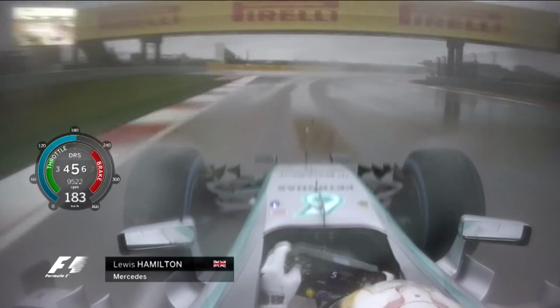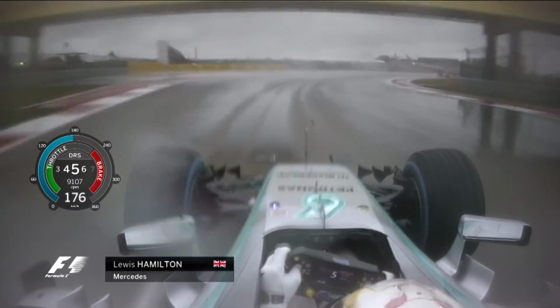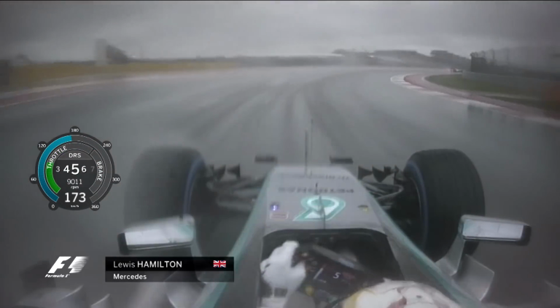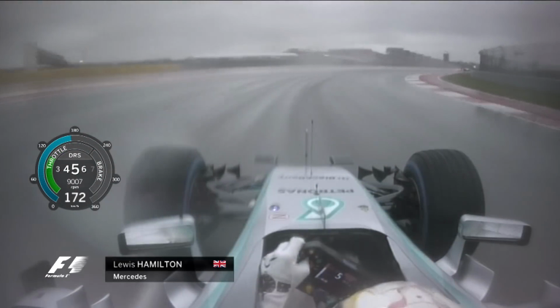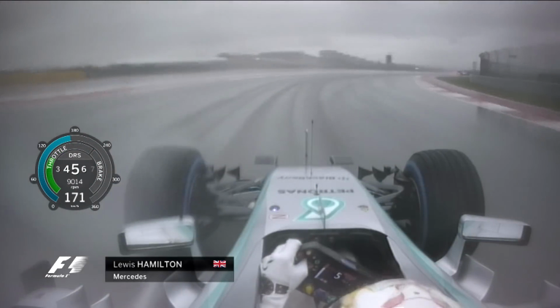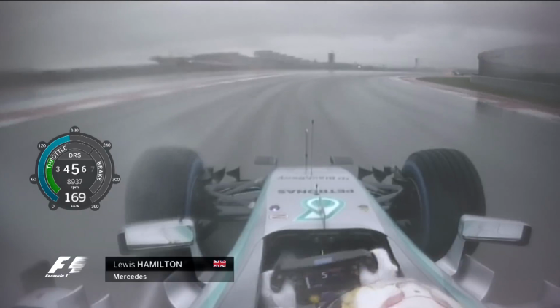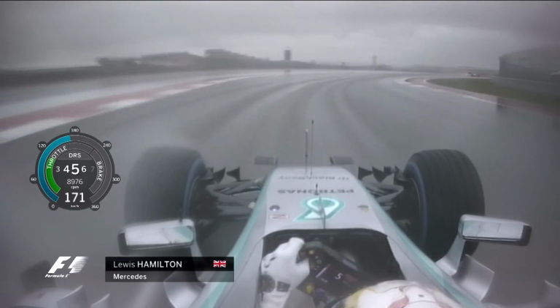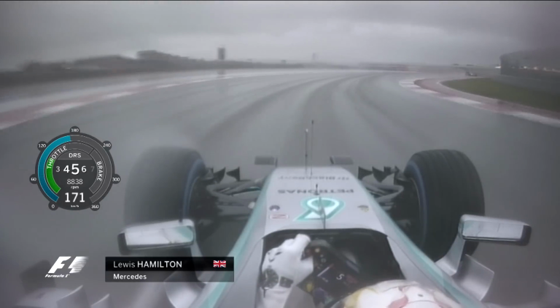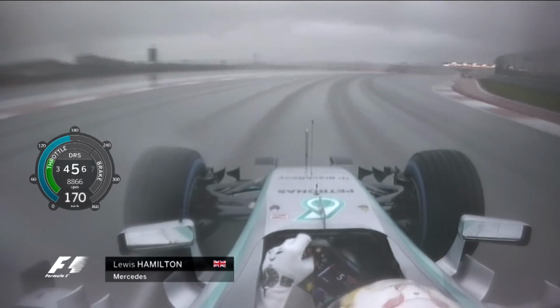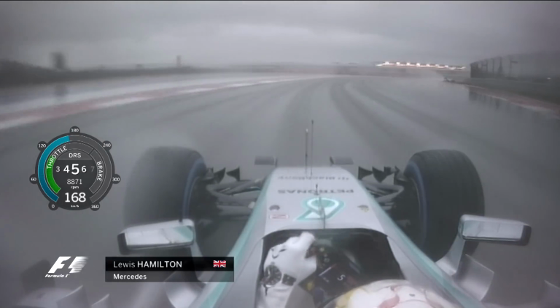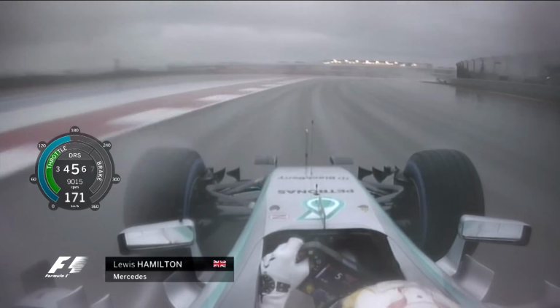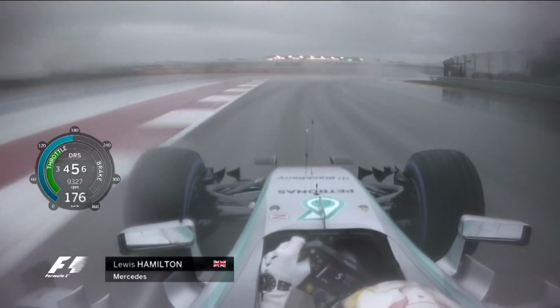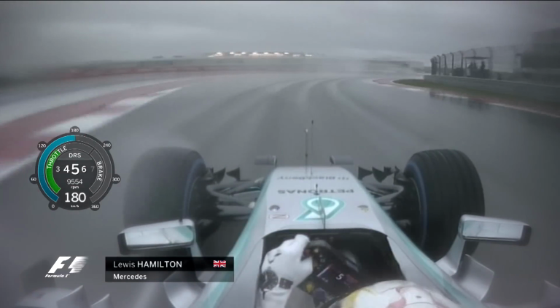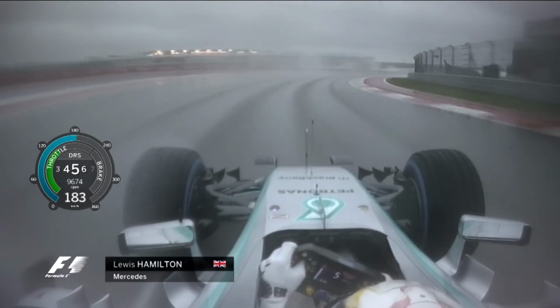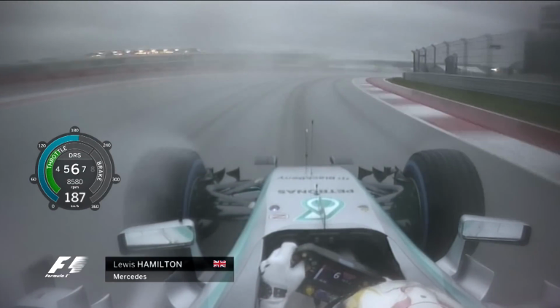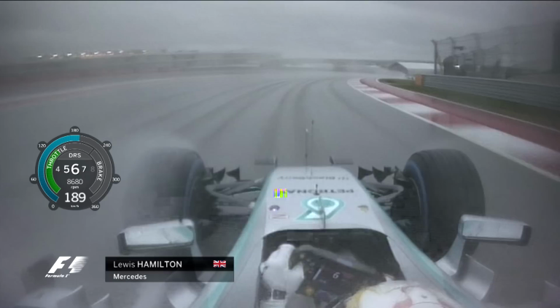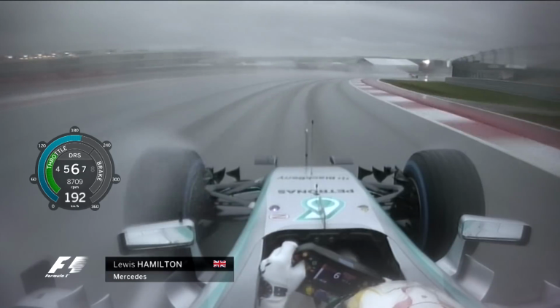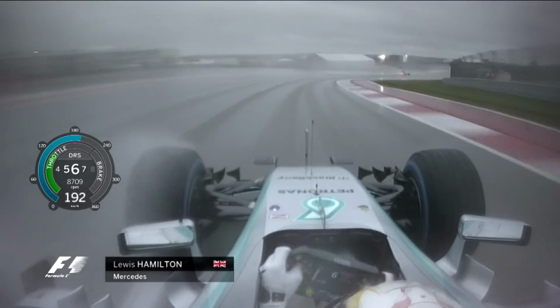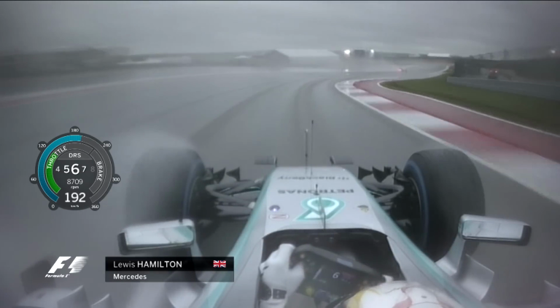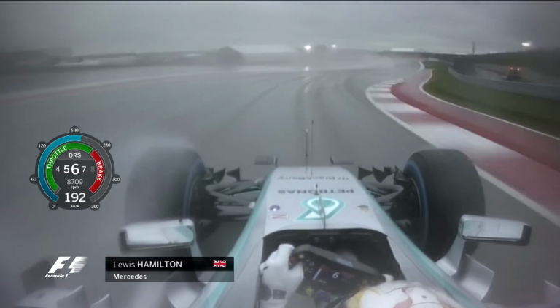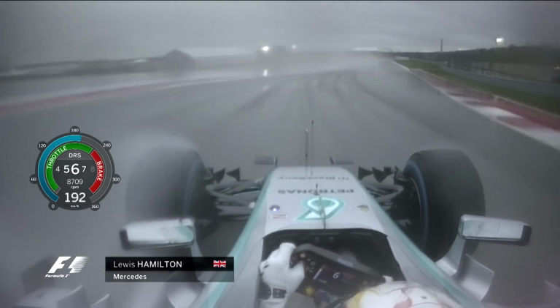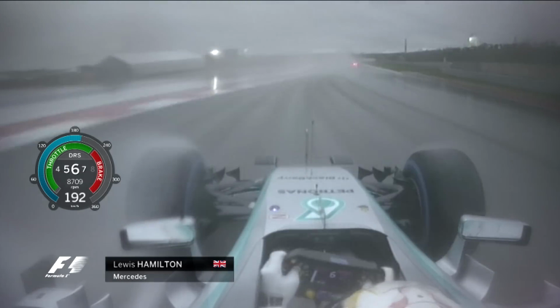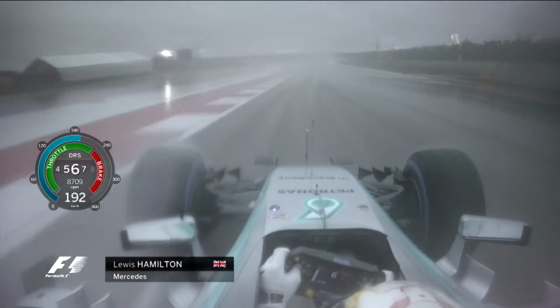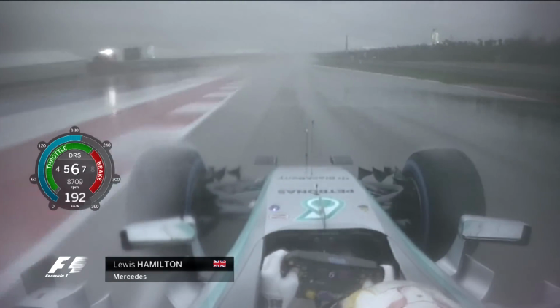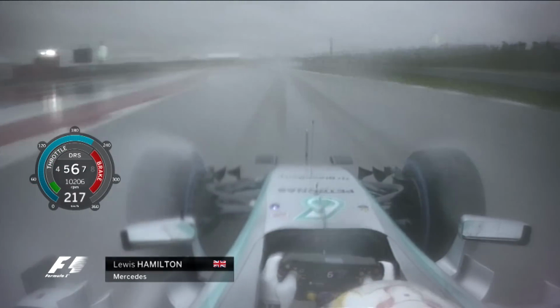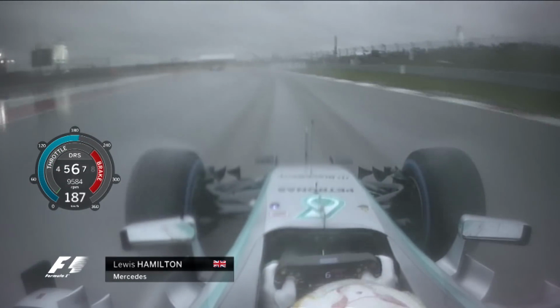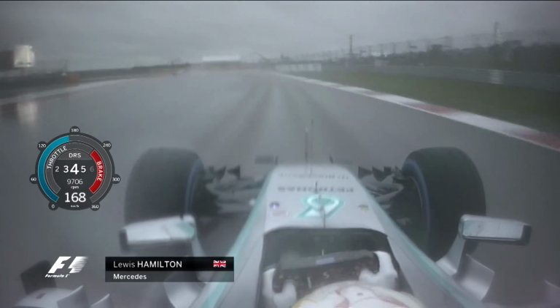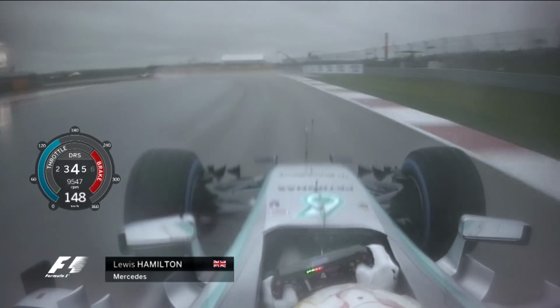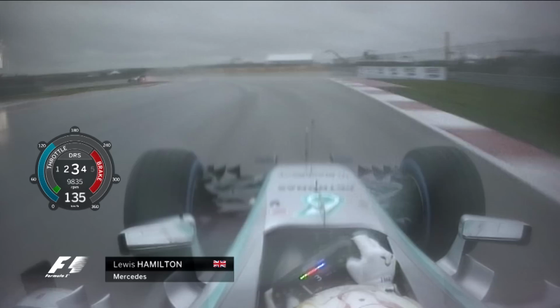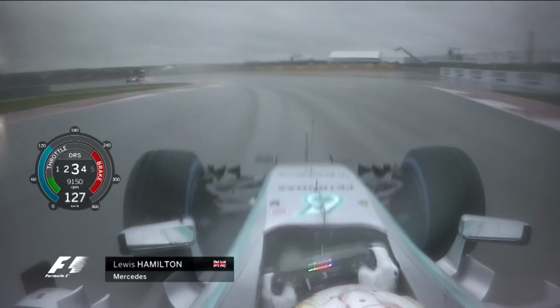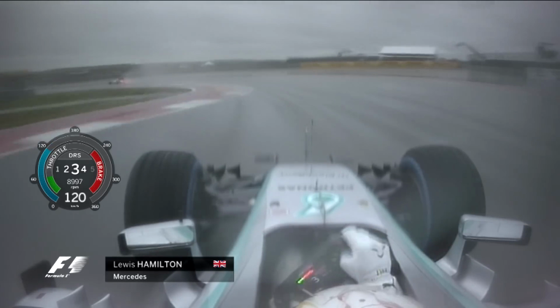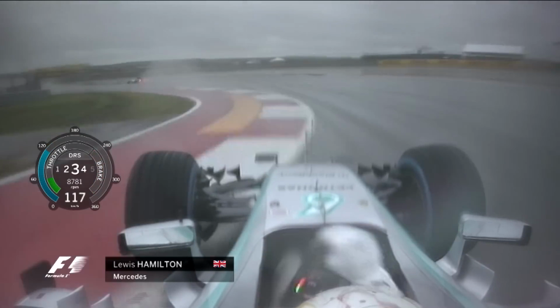Trying to feather the power as much as possible as he powers out into this long right-hander. Again in the dry, this would be absolutely flat. Not possible in the wet — watching out for that massive kick of oversteer, which can come when you're building speed with lateral load in the wet.